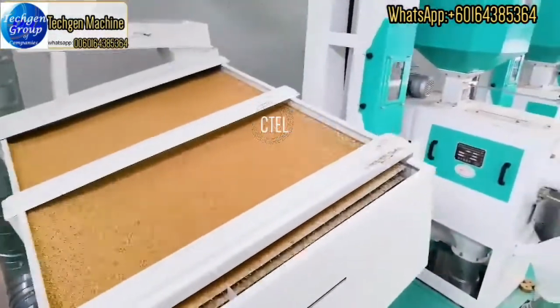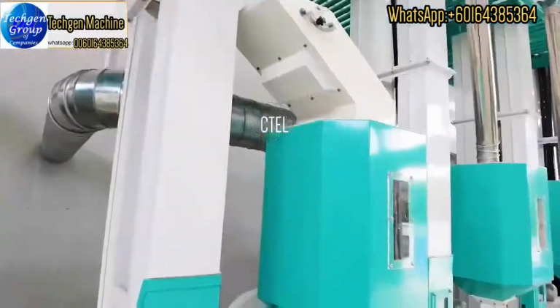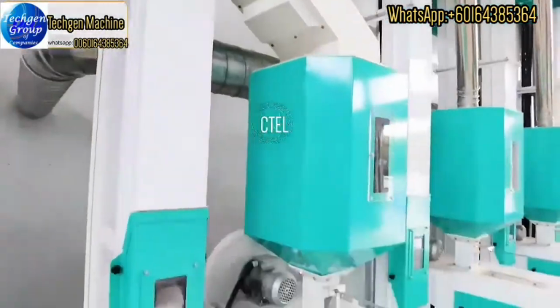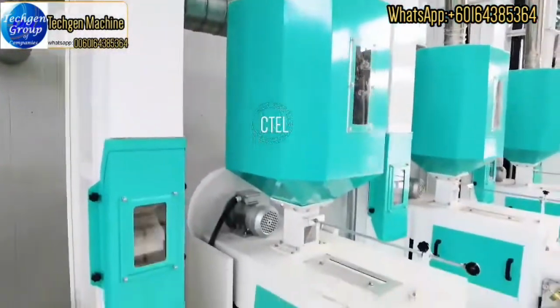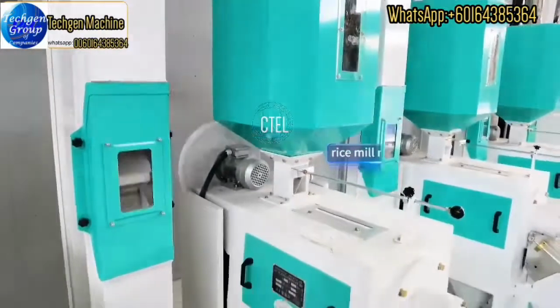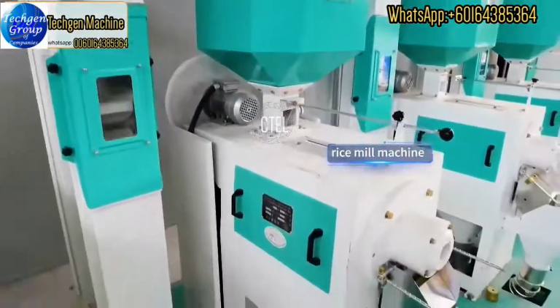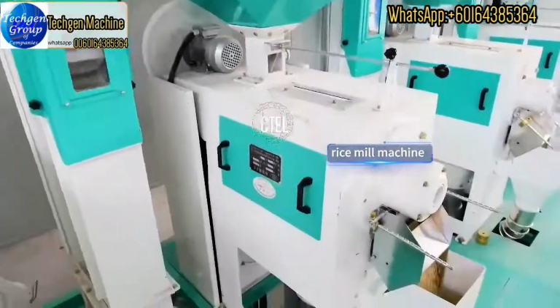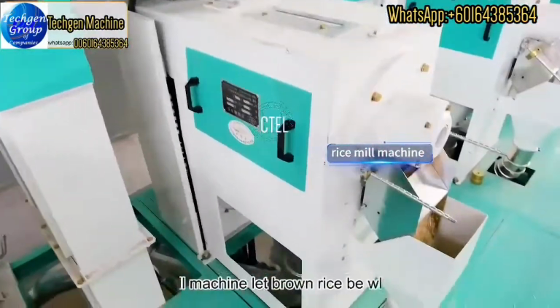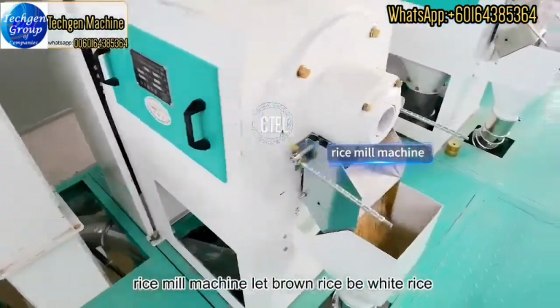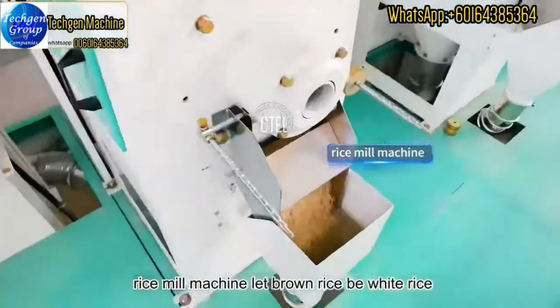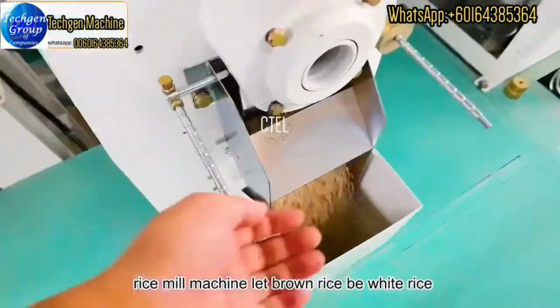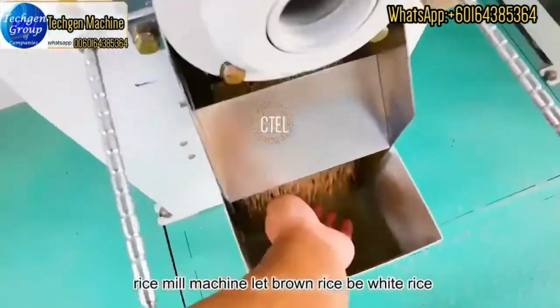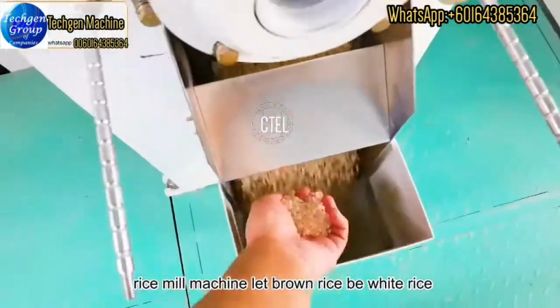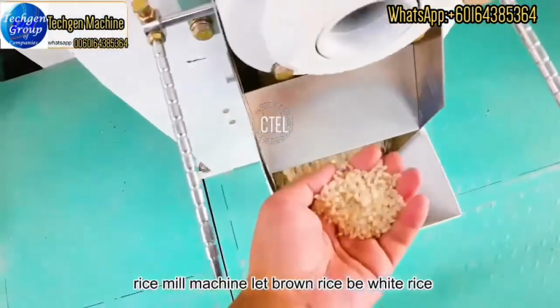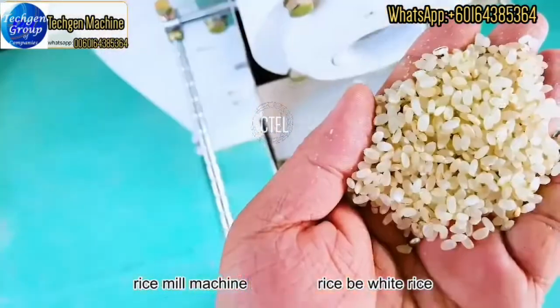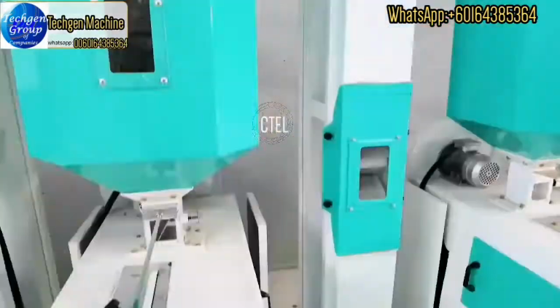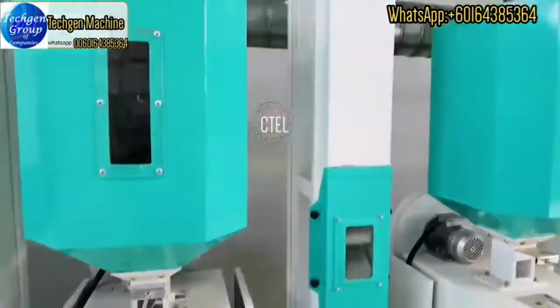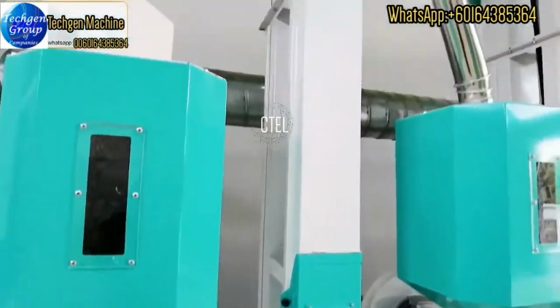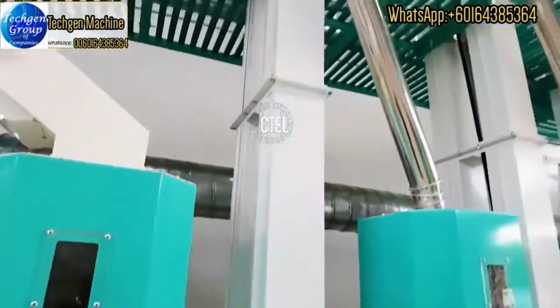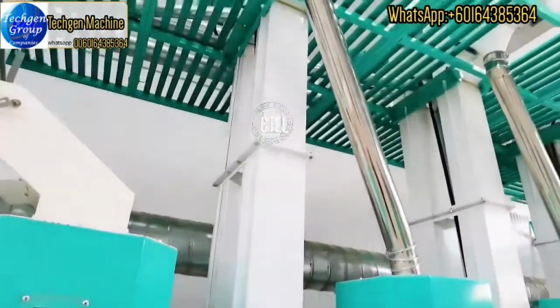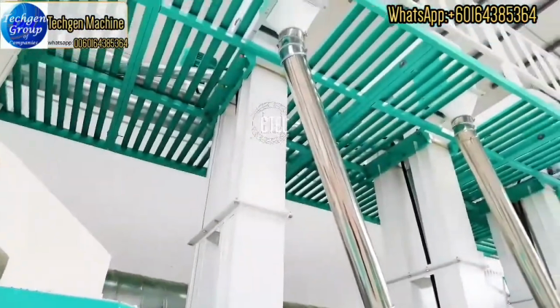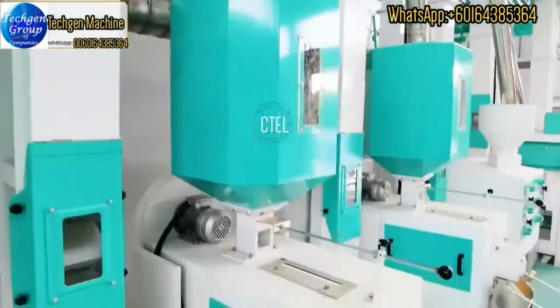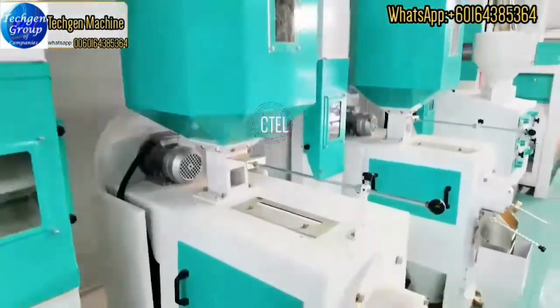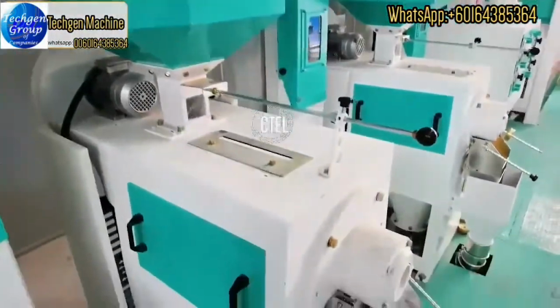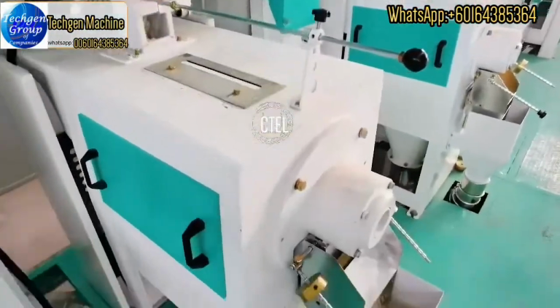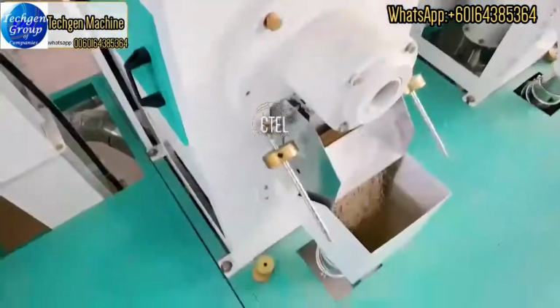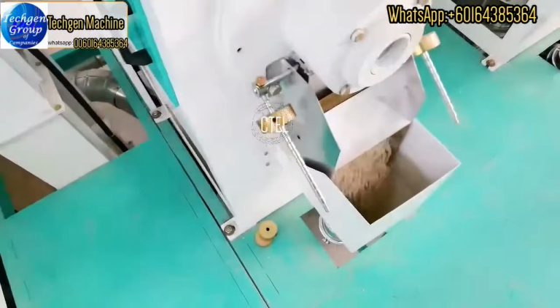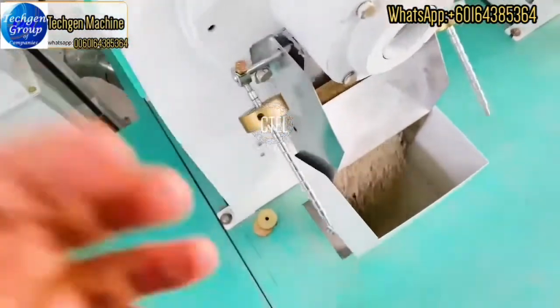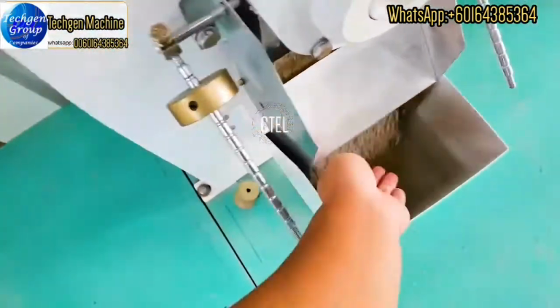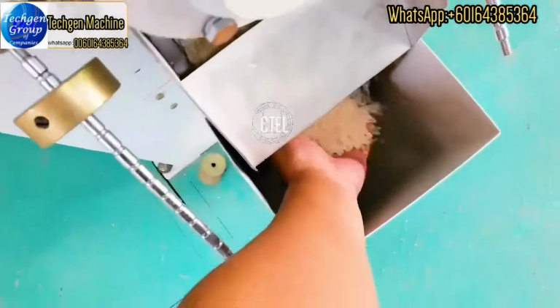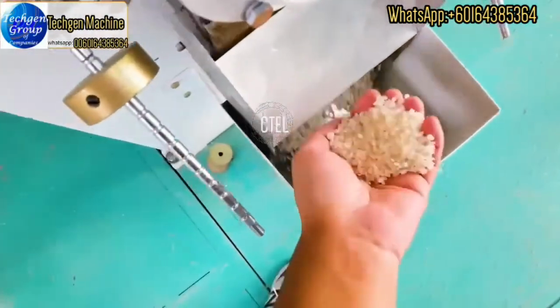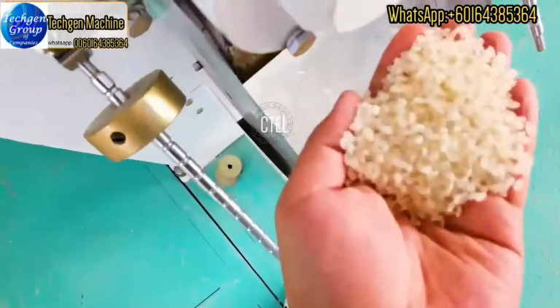This customer uses 3 sets of rice mill machines. With more sets of rice mill machines, you can get higher capacity rice output.